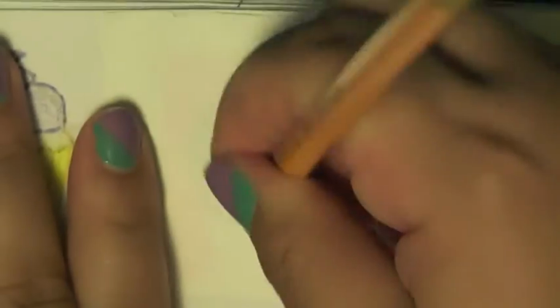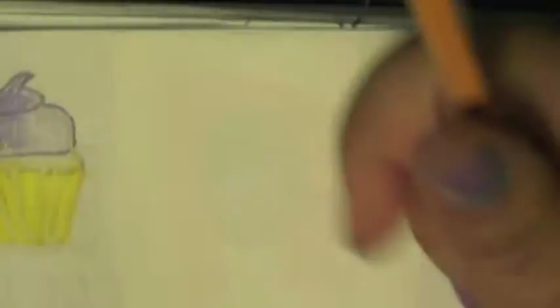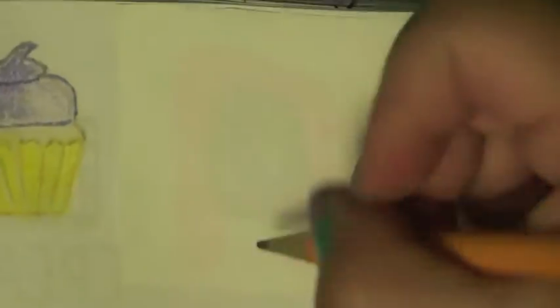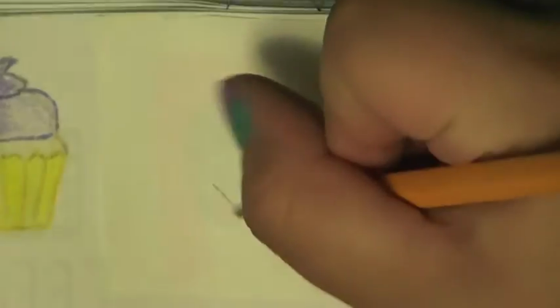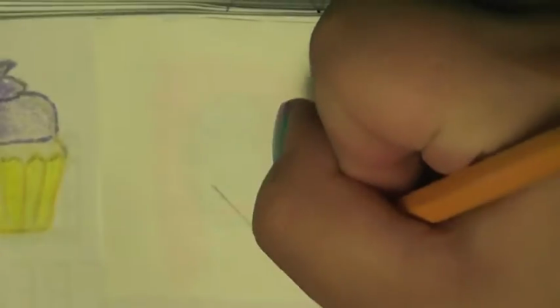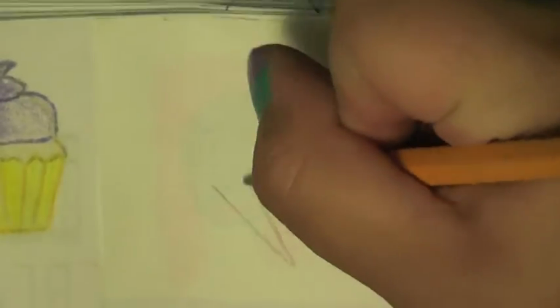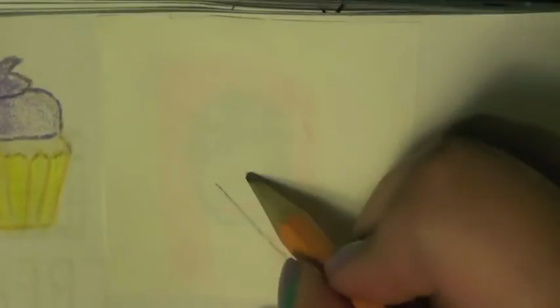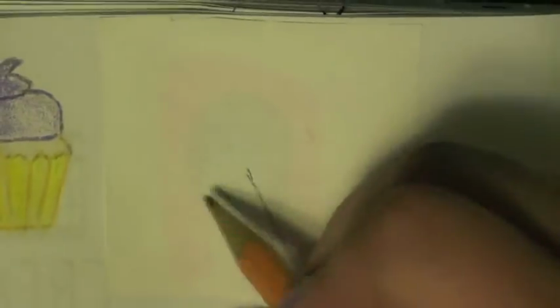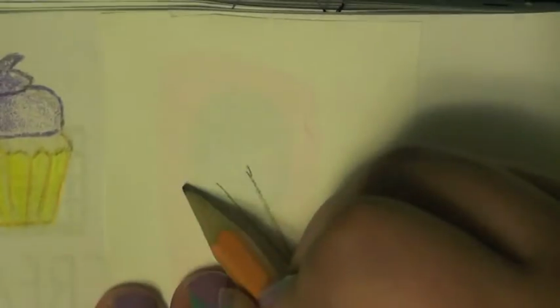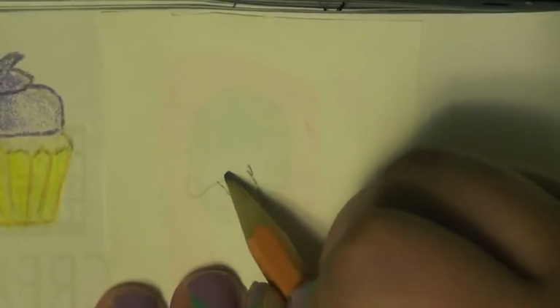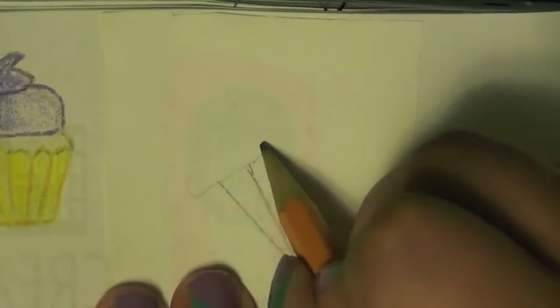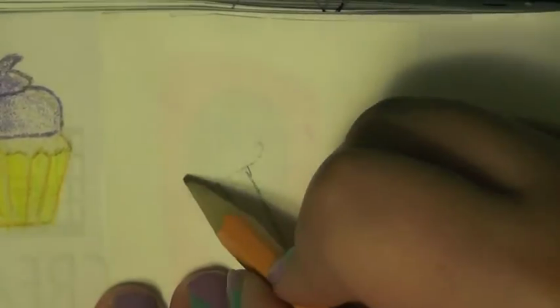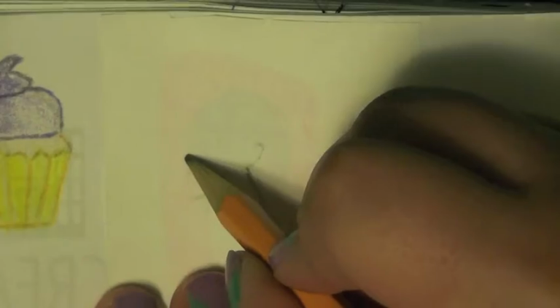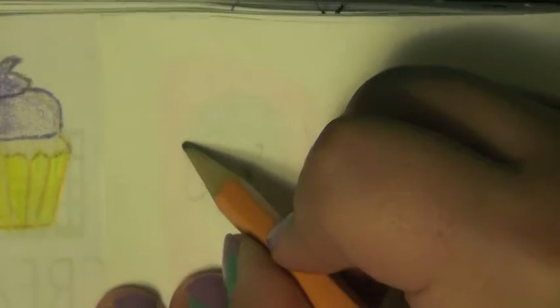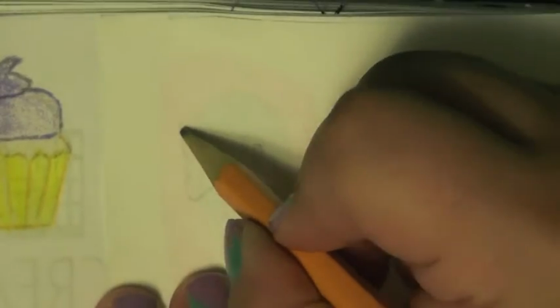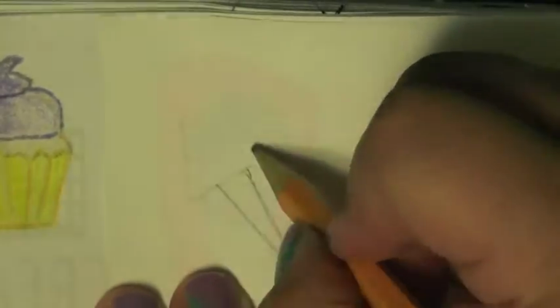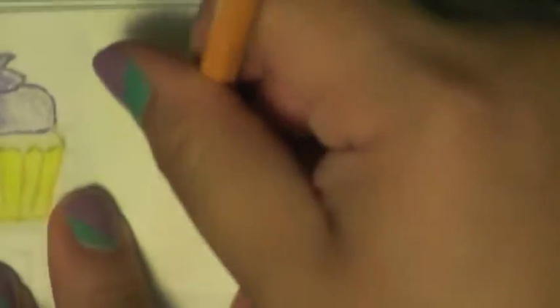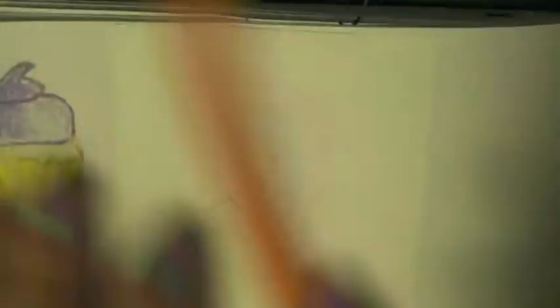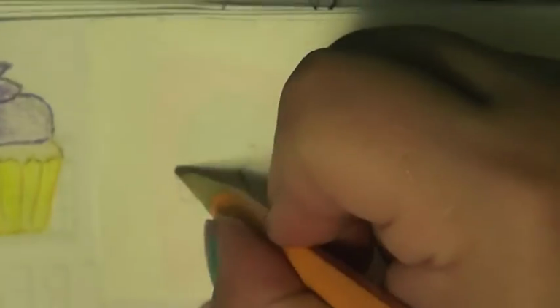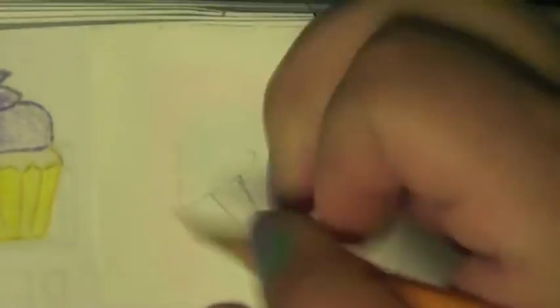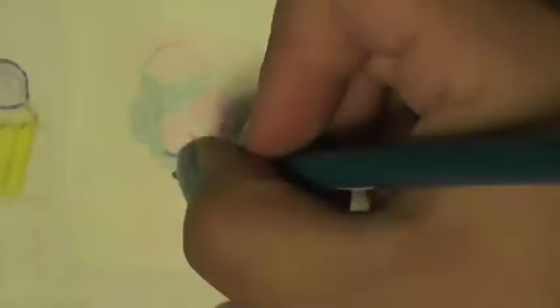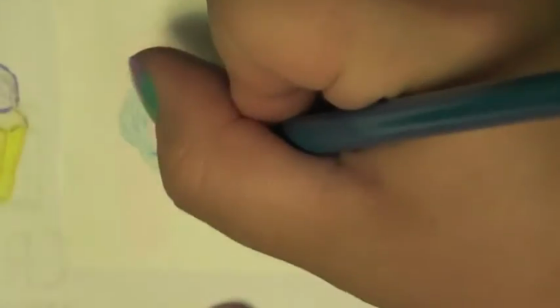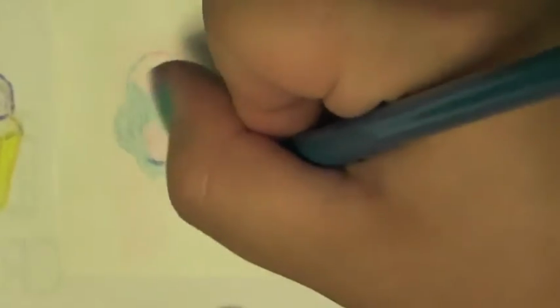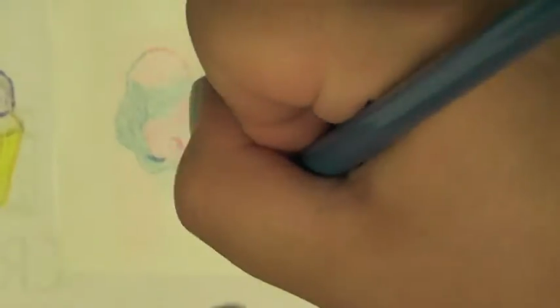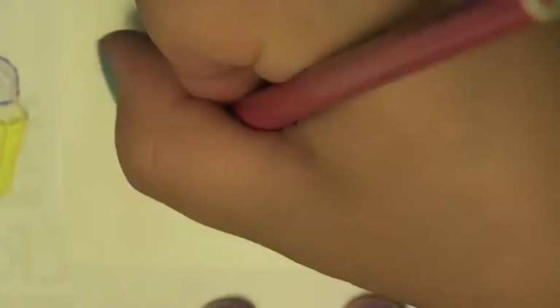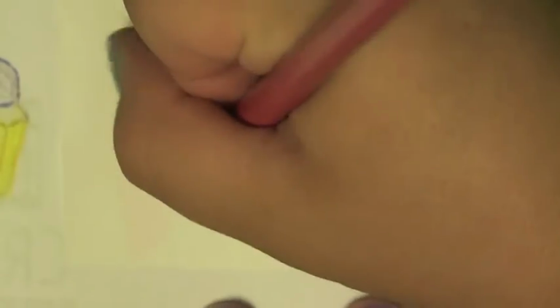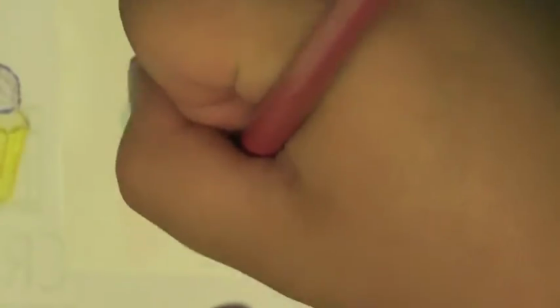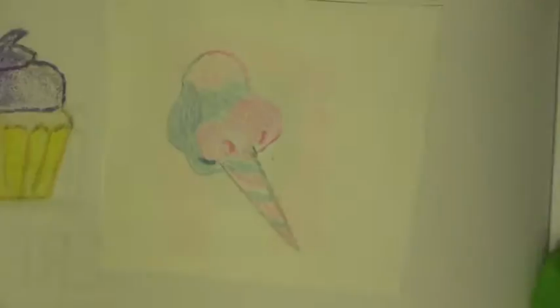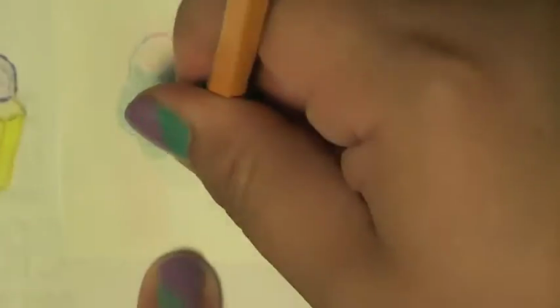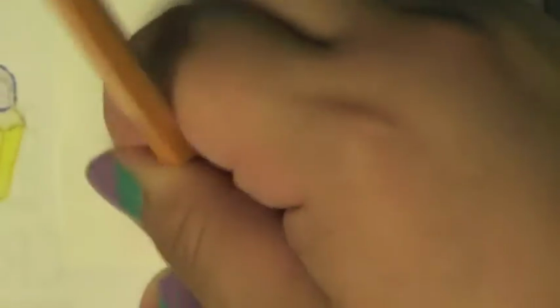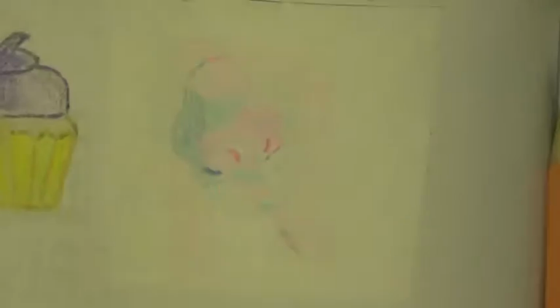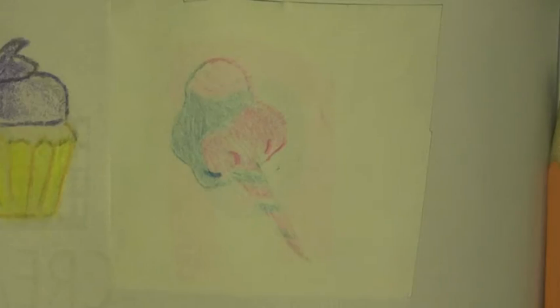Anyway, for the blue and pink color combination, I decided to go with something much more simple and basic, which you can probably guess is cotton candy. I gotta say, considering that I drew it, it came out a lot better than I expected.